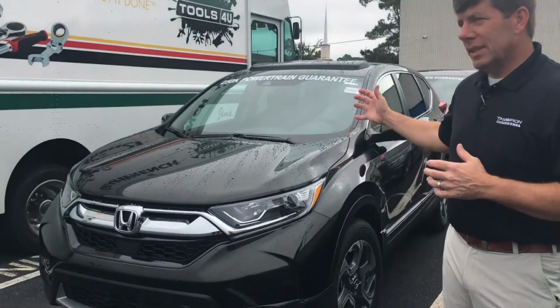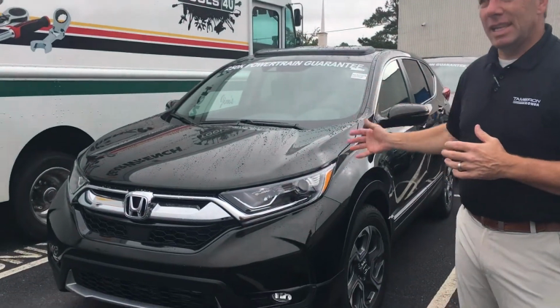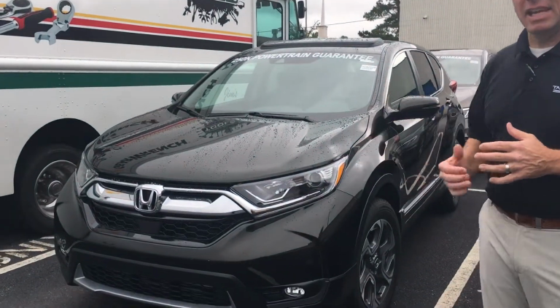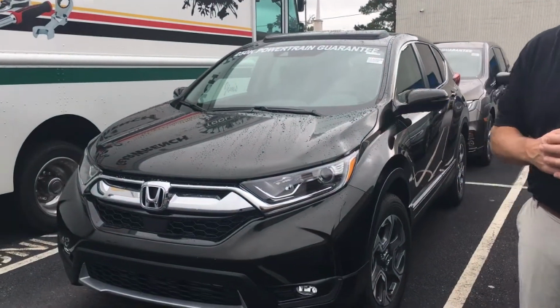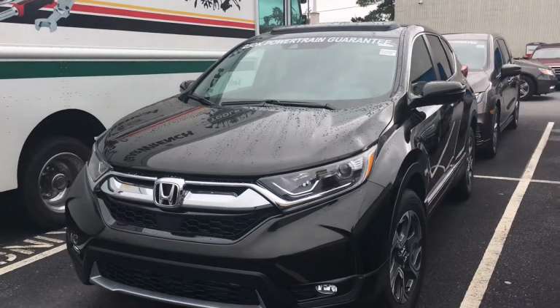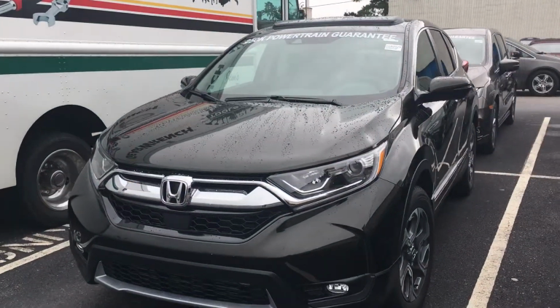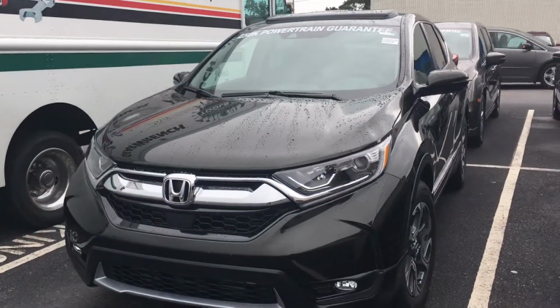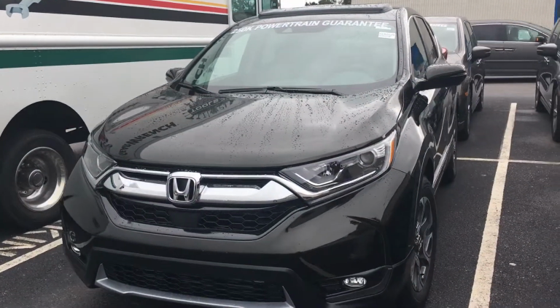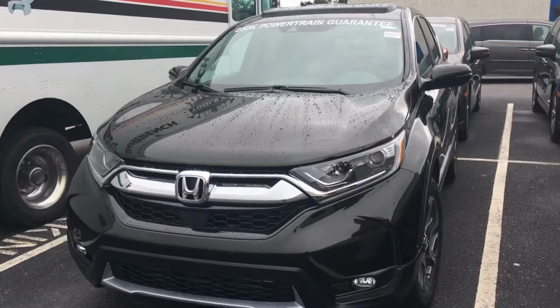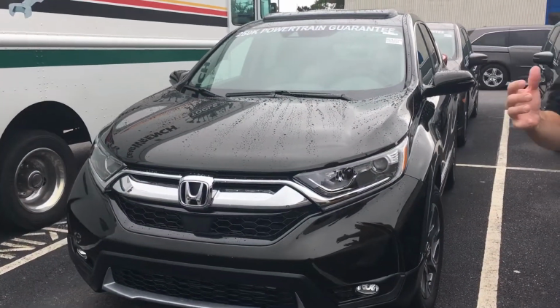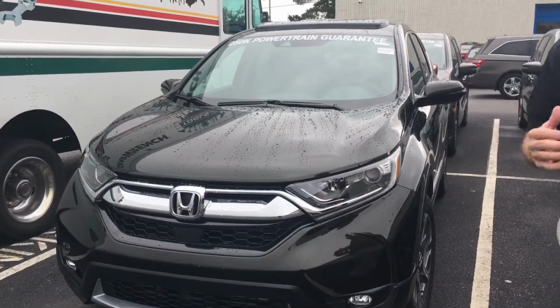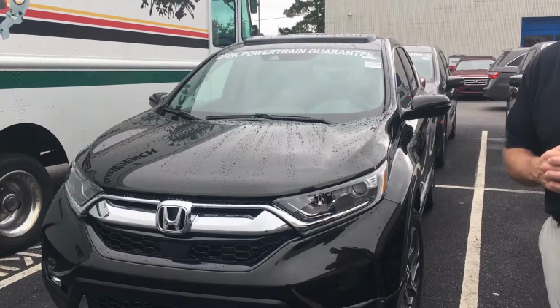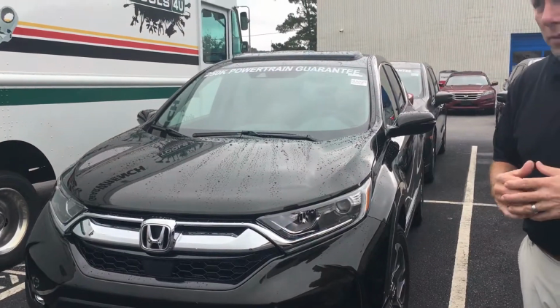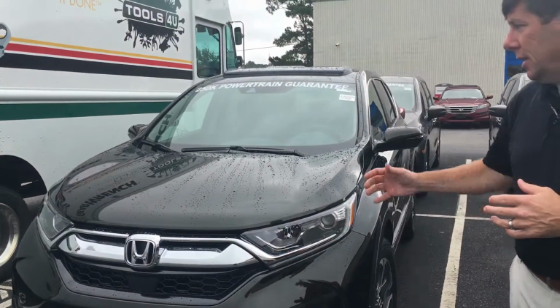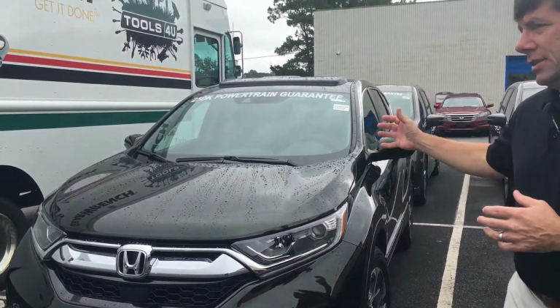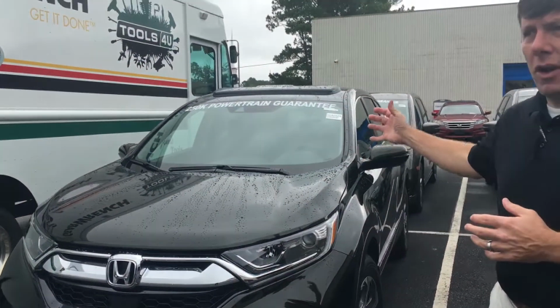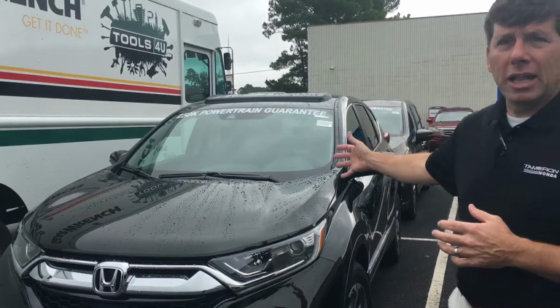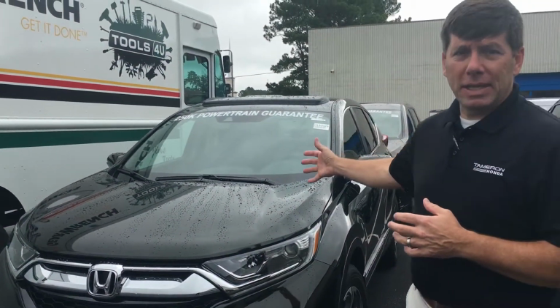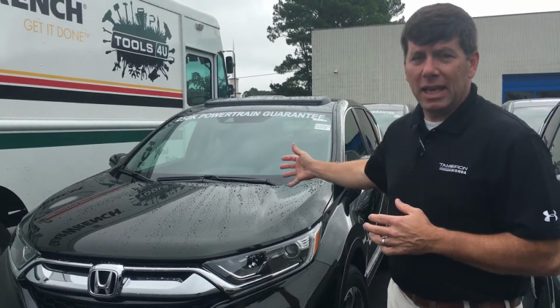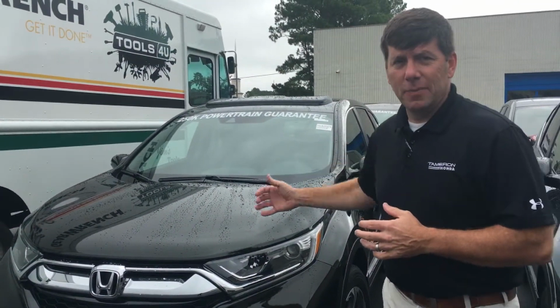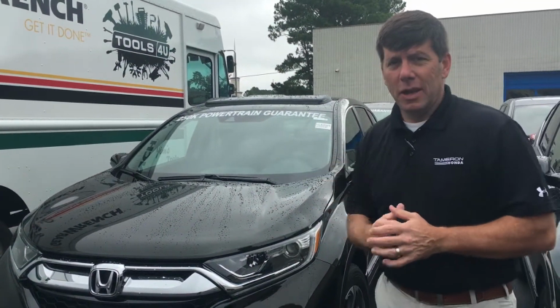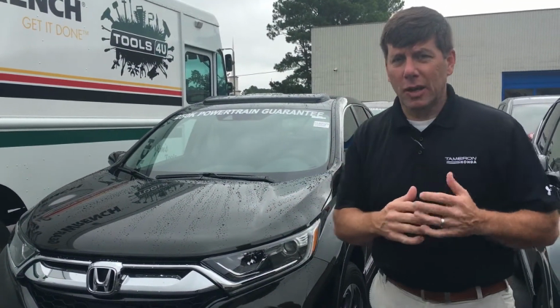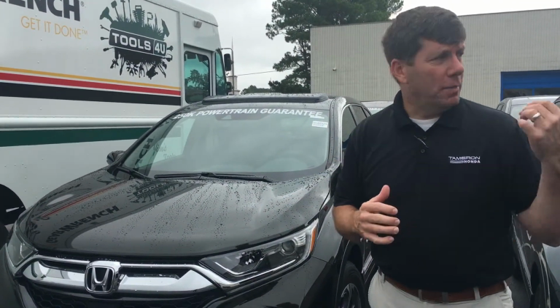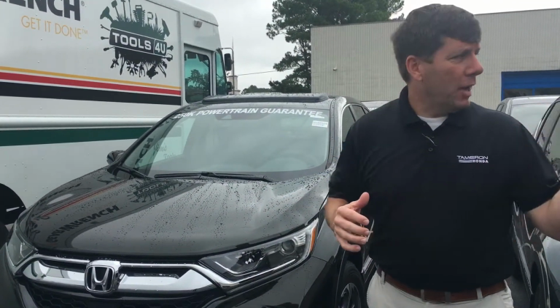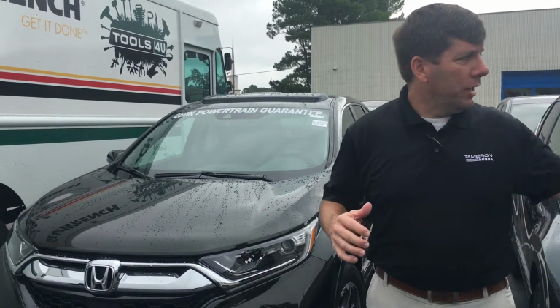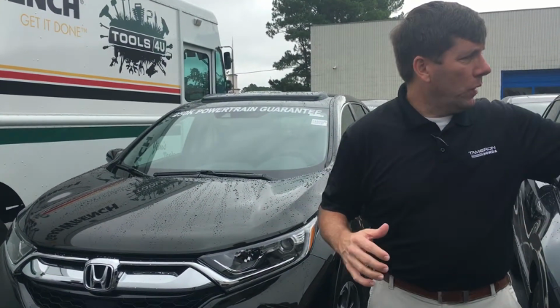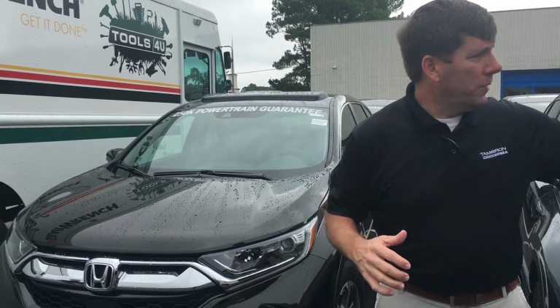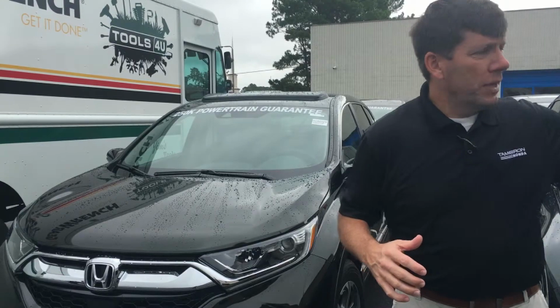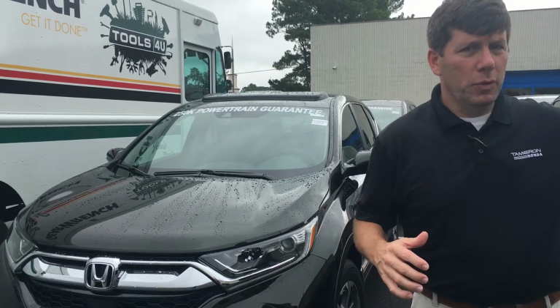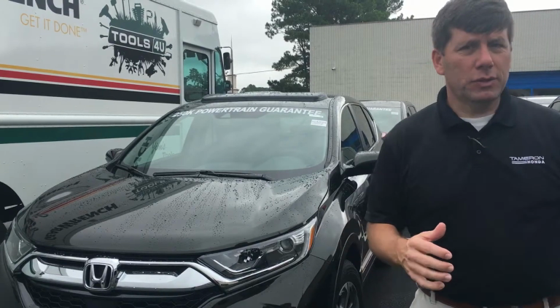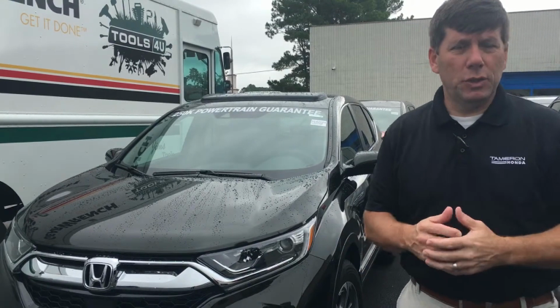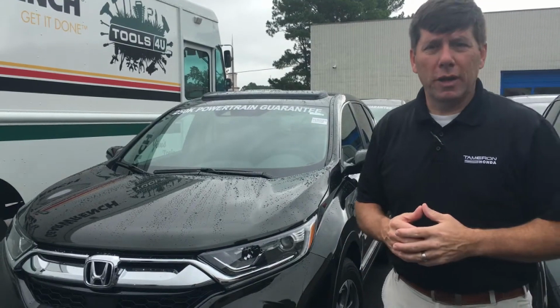This is the EX-L in all-wheel drive. I have a few of those available. This is the Dark Olive and Tan. I also have a black one here as well, and a few others to choose from.